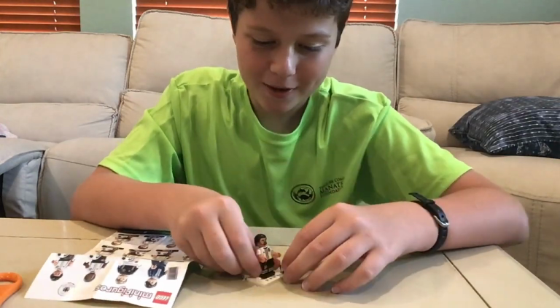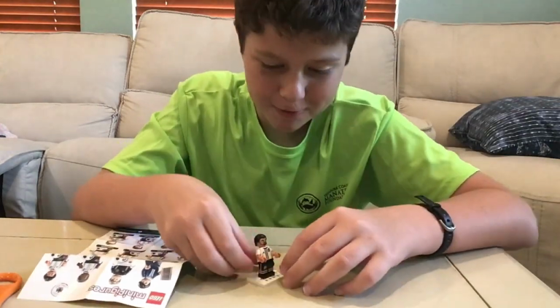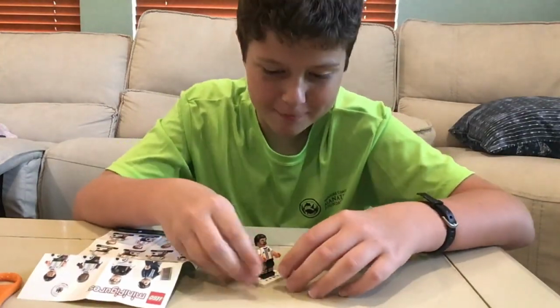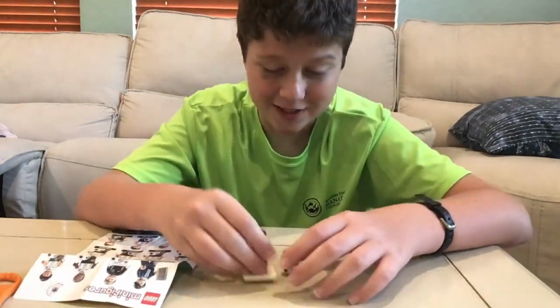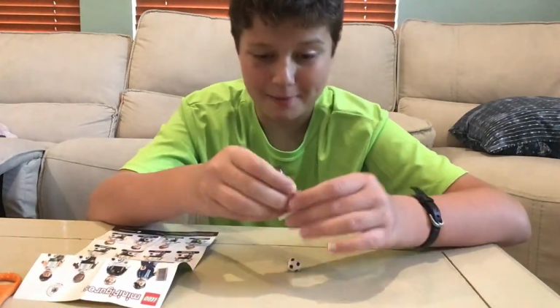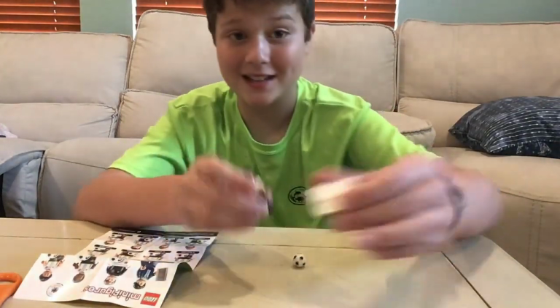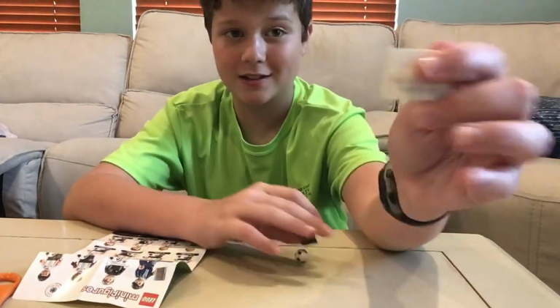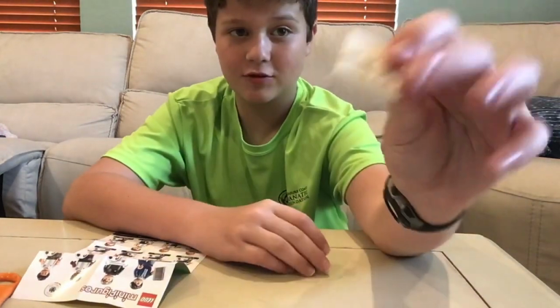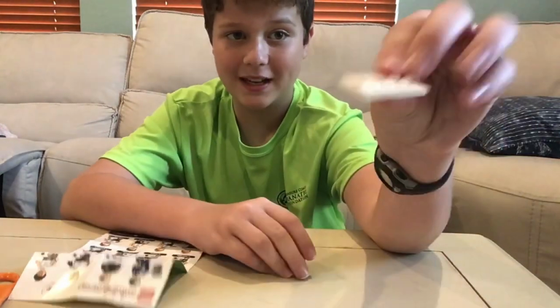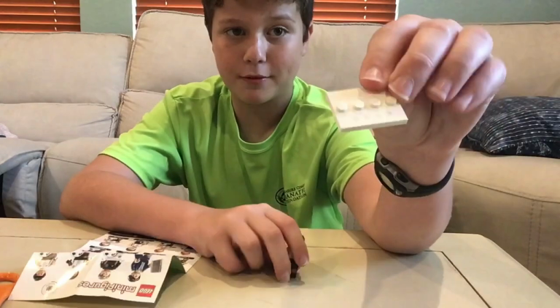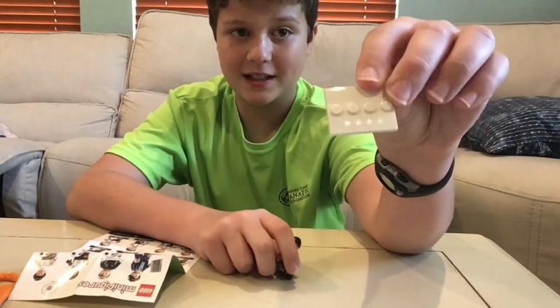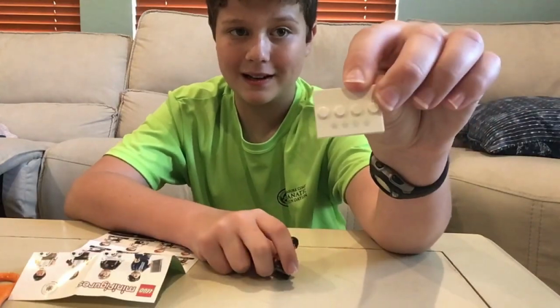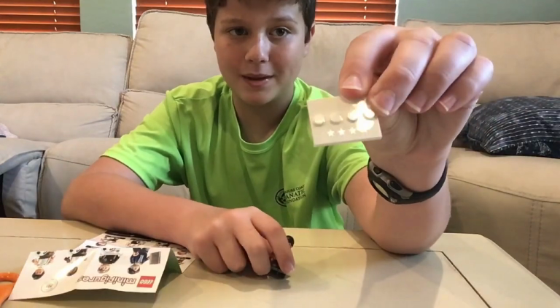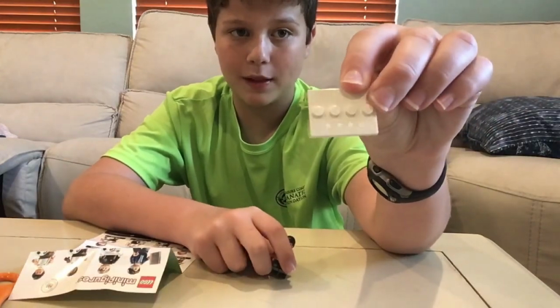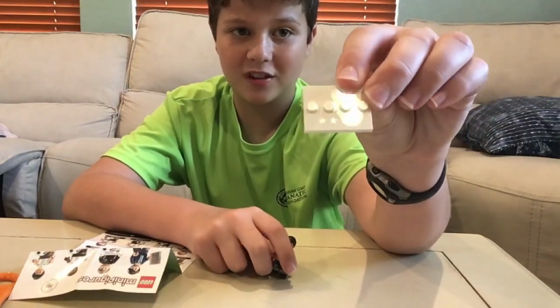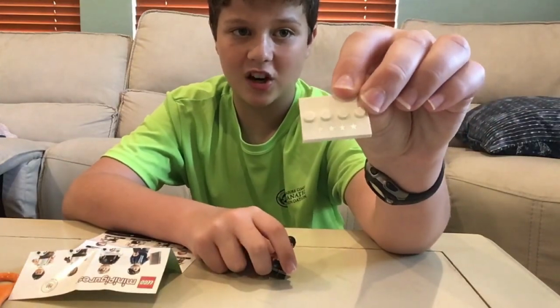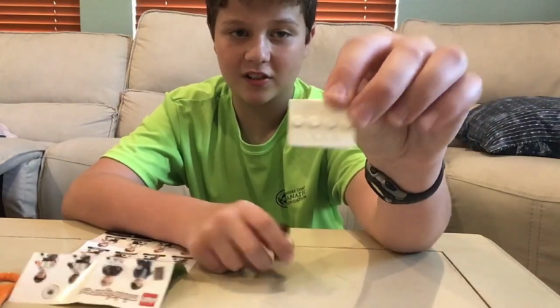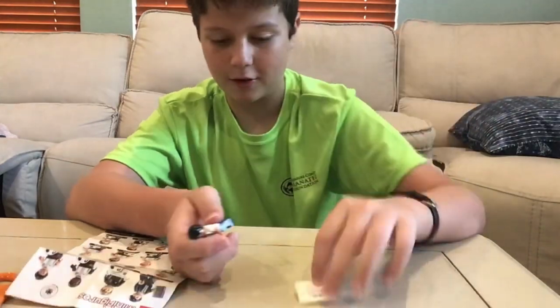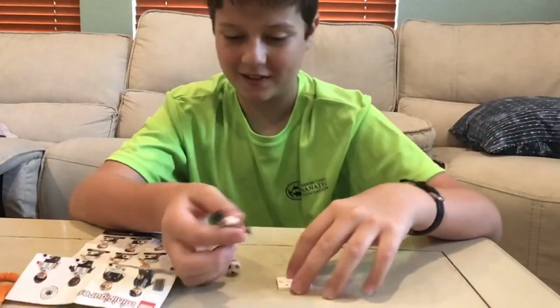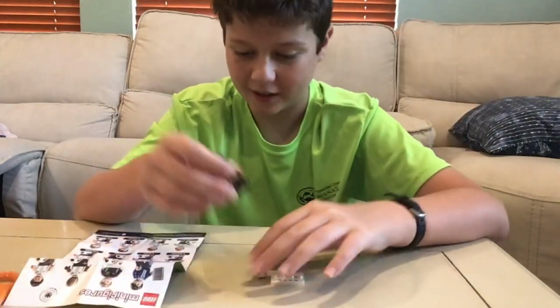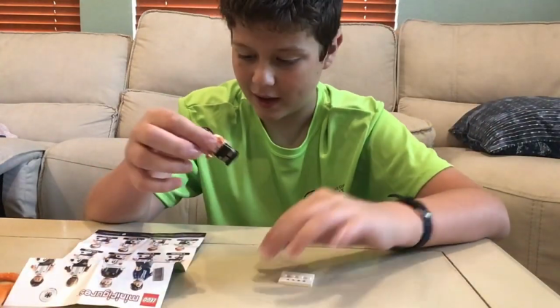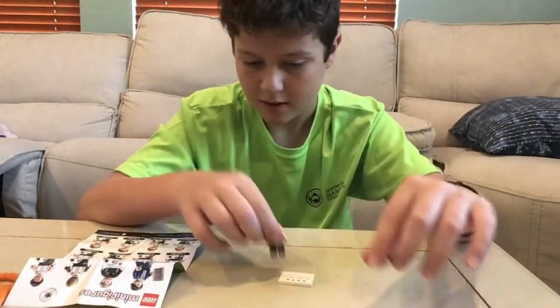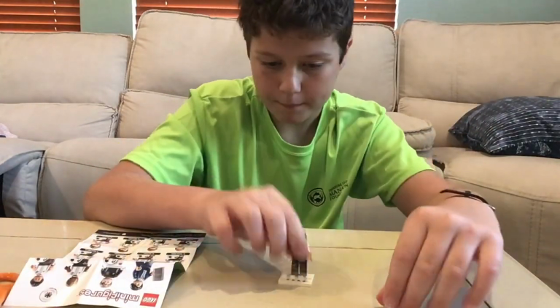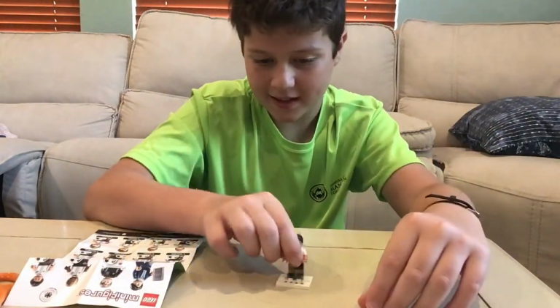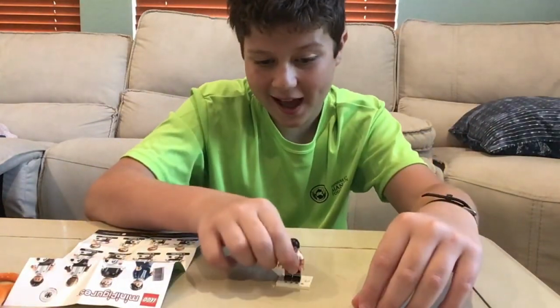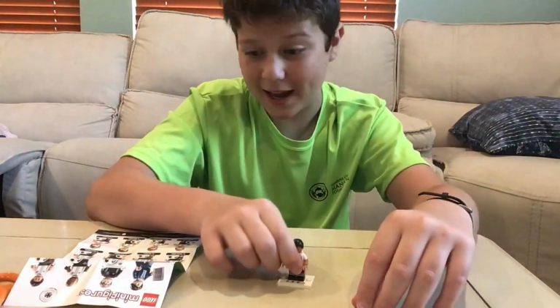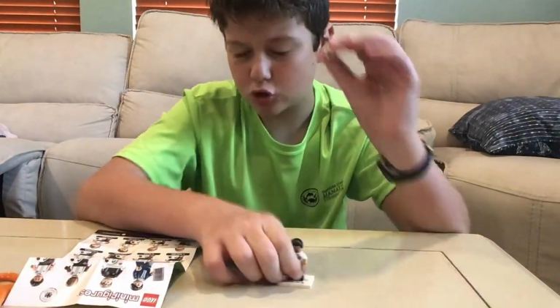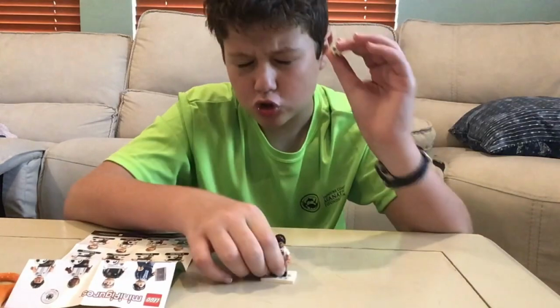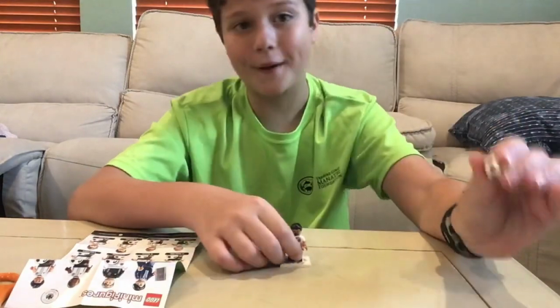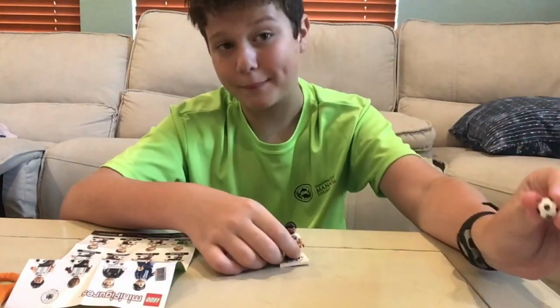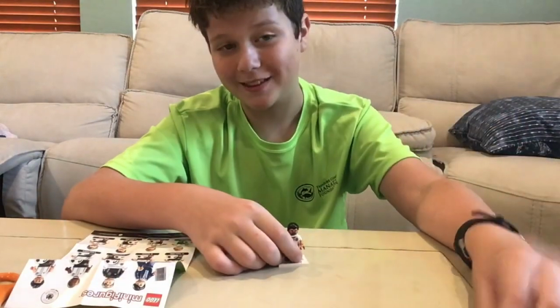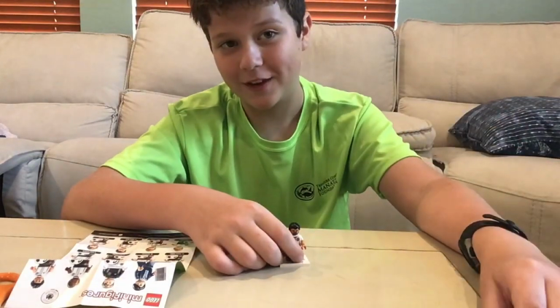You can just put it next to him, and he has this really neat printed base plate with the stars. I don't know if you can see that or not, but I am super happy with this bag.